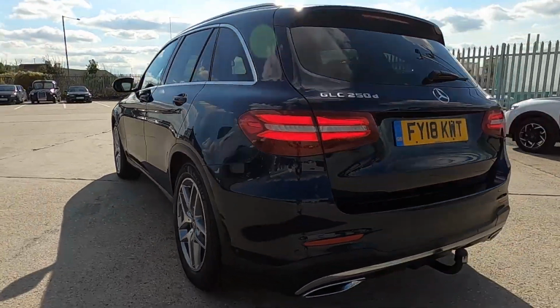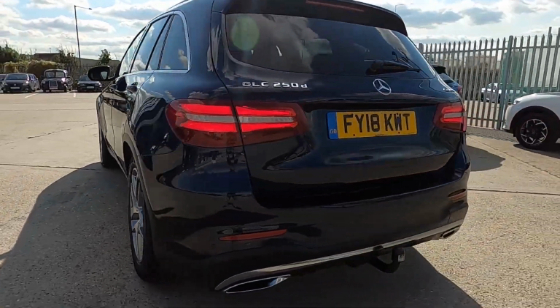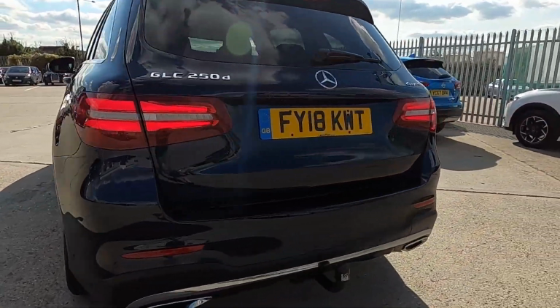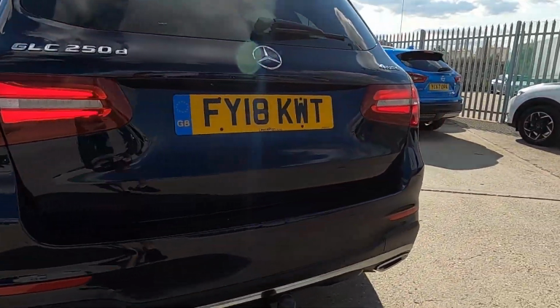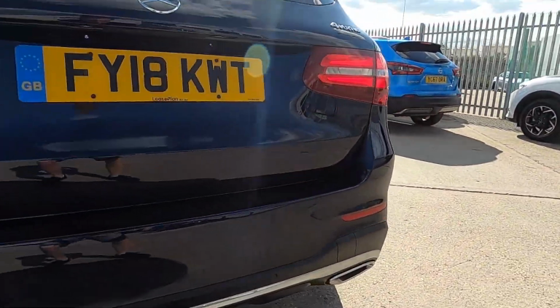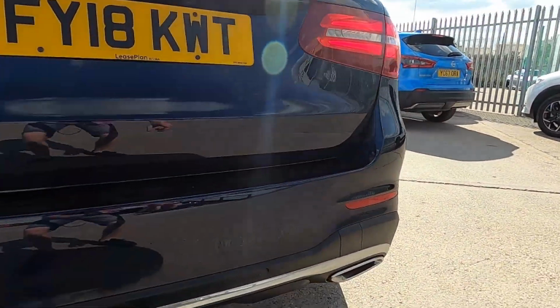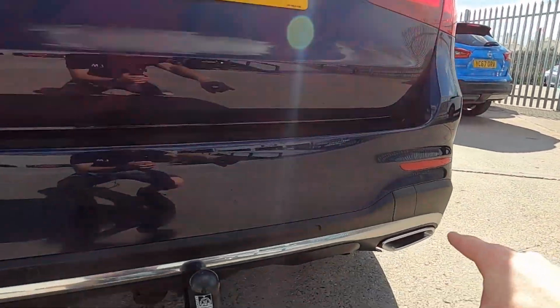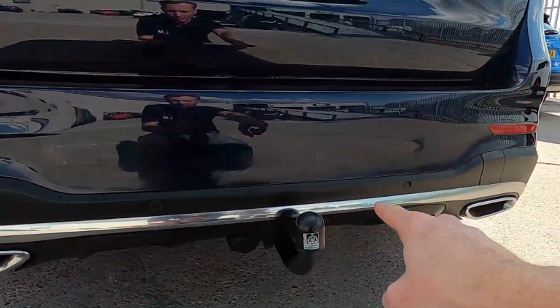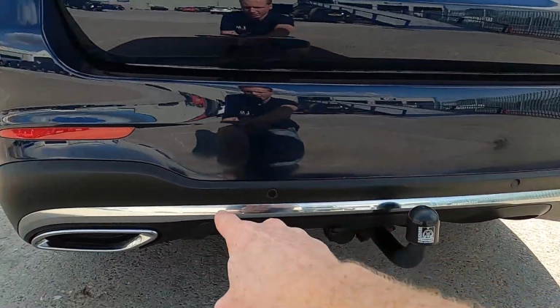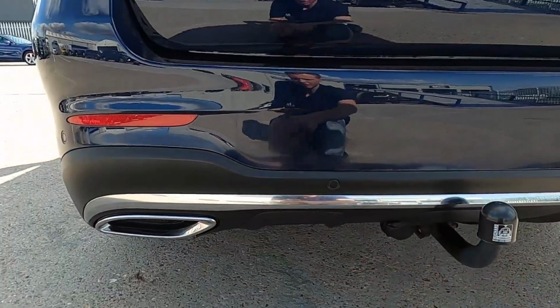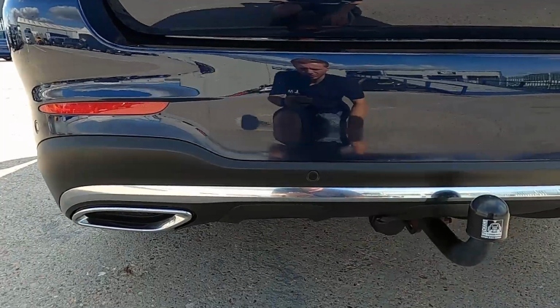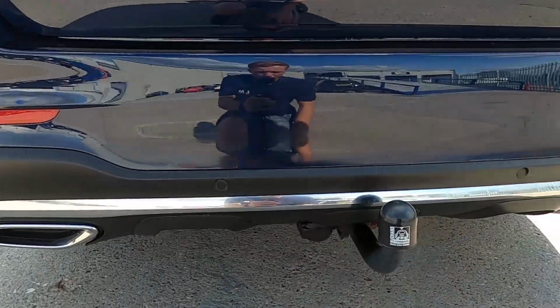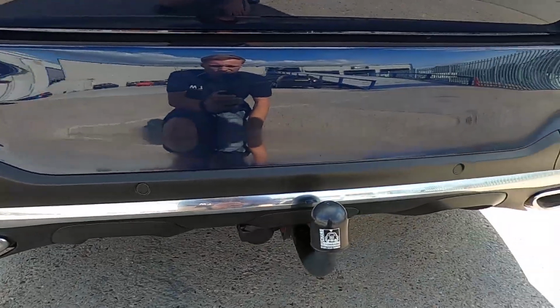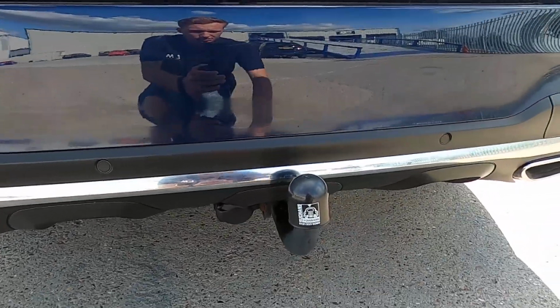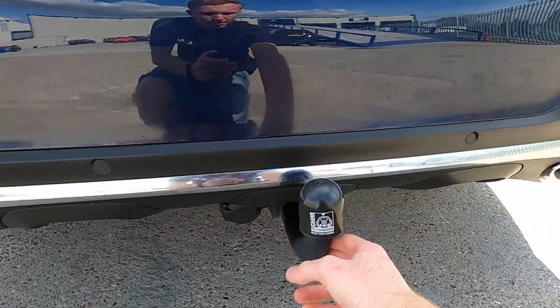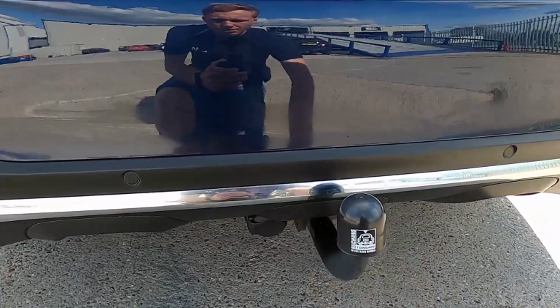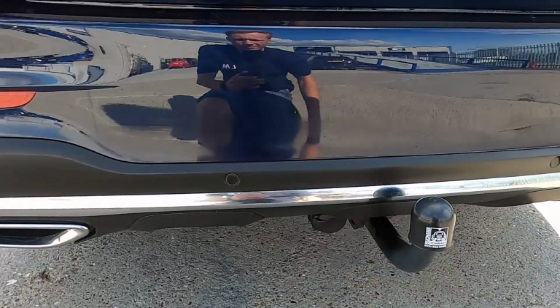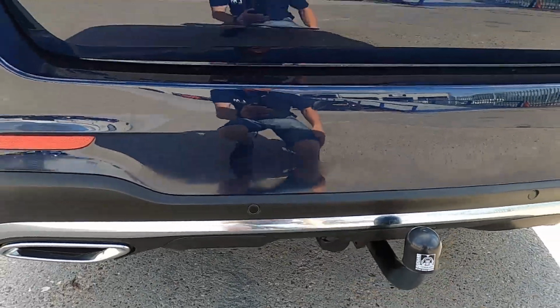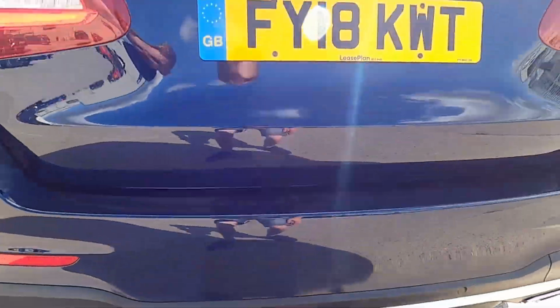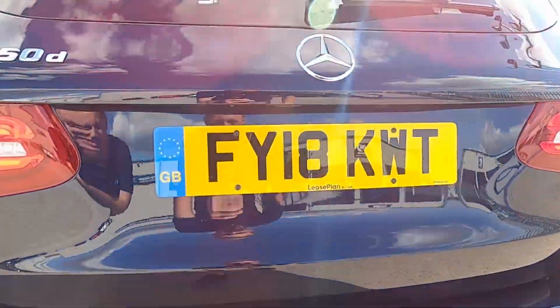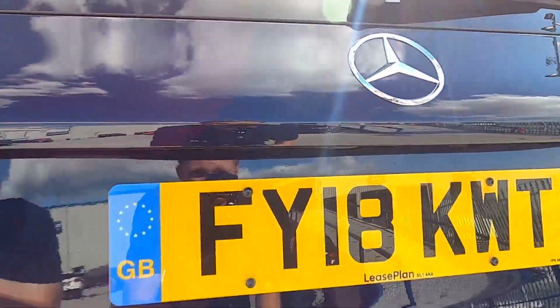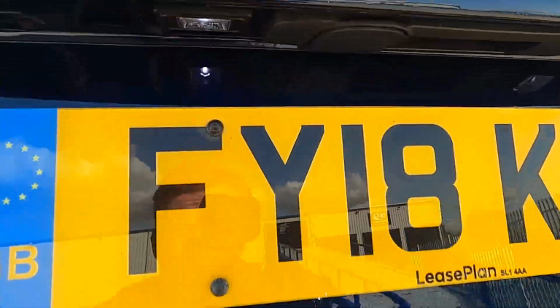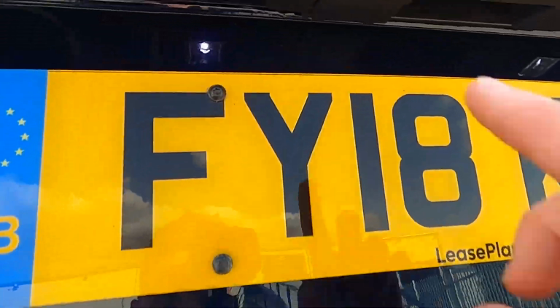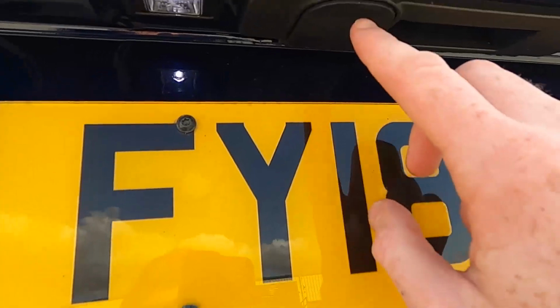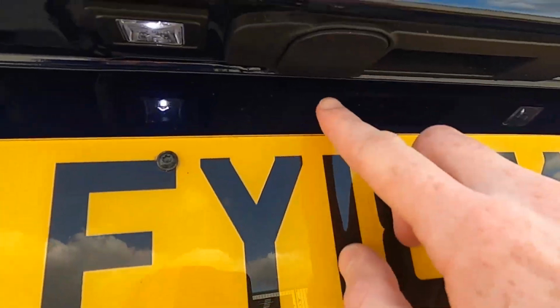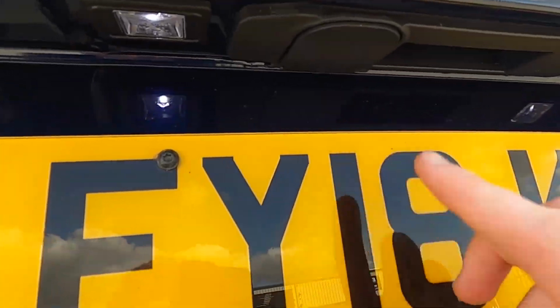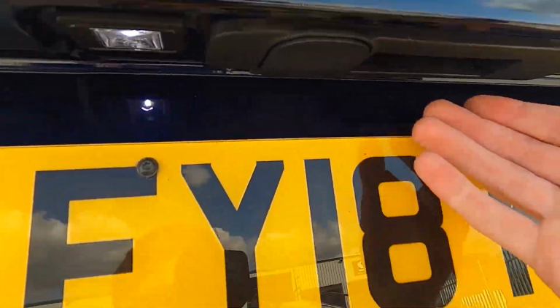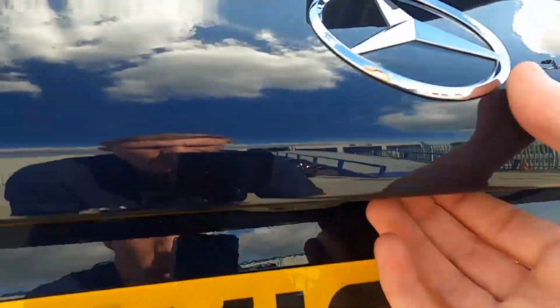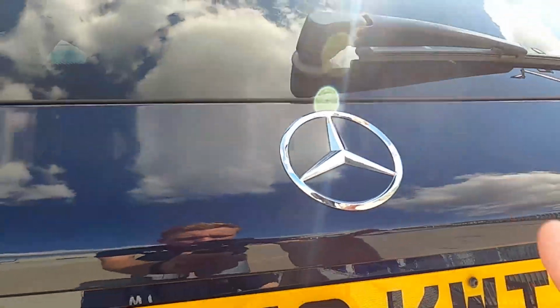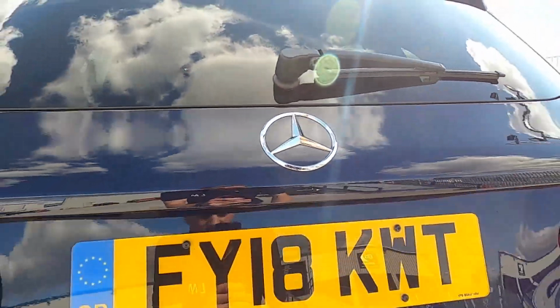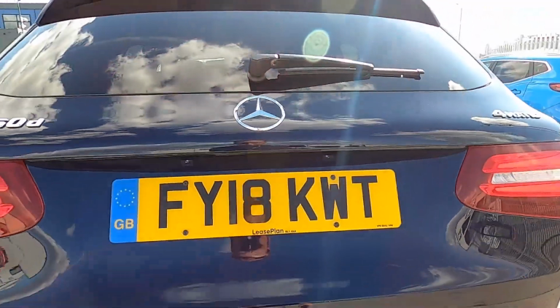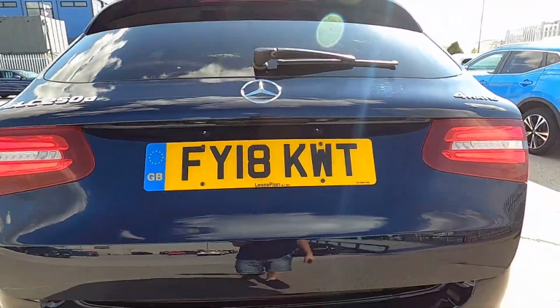Coming around to the back, you've got some more chrome that runs along the bottom of the rear diffuser, a tow bar, rear parking sensors, and a reversing camera which comes down whenever you put the car into reverse.